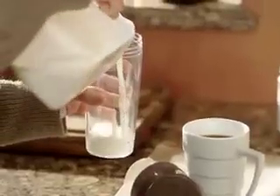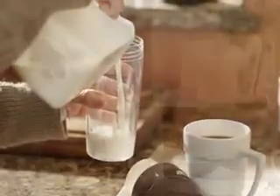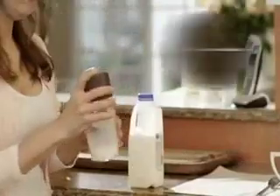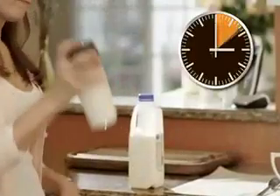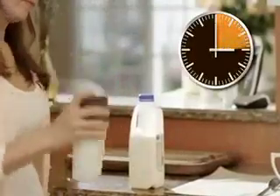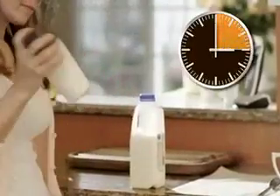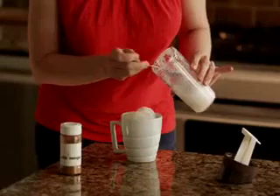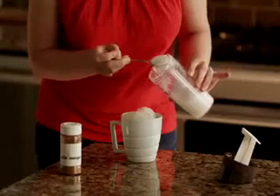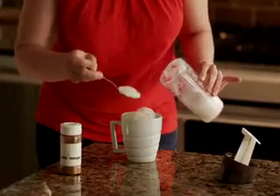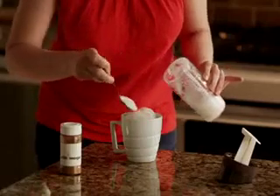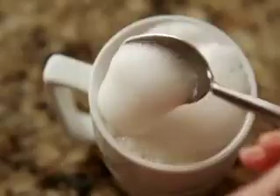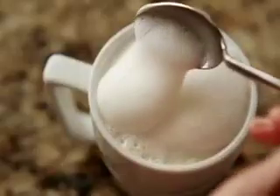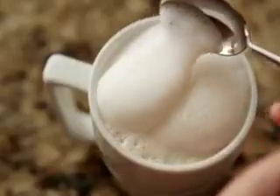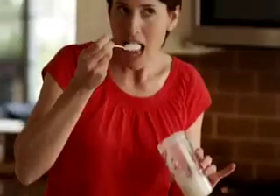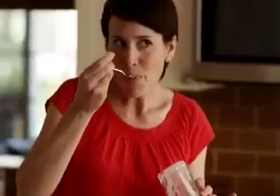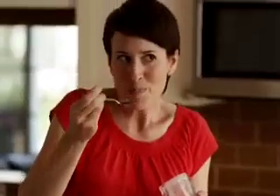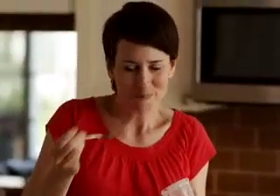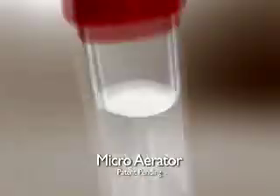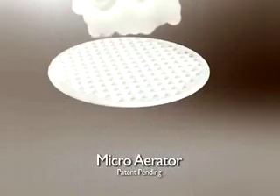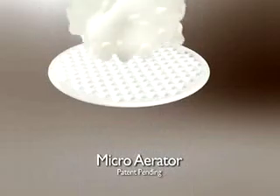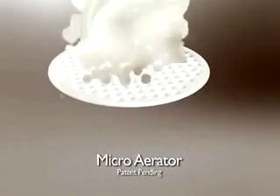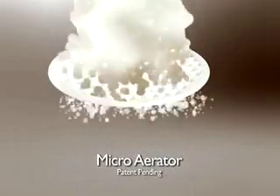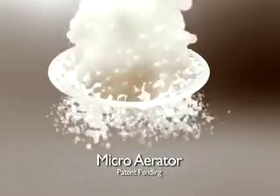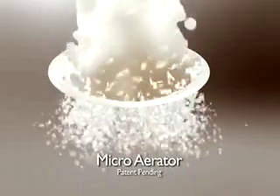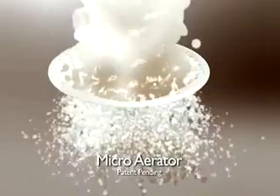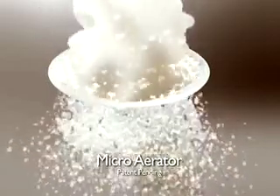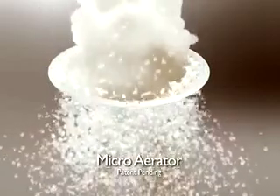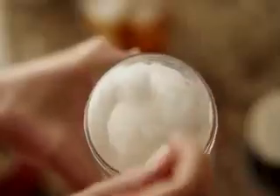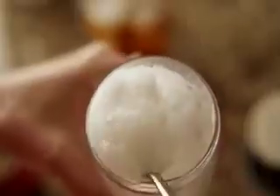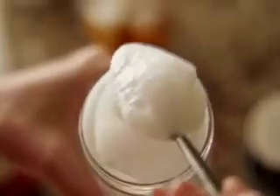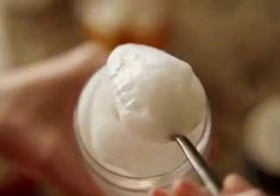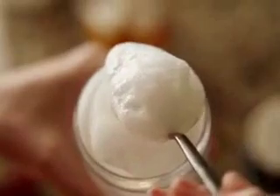Just pour in a little milk, shake for 15 seconds, and you're ready to enjoy rich, delicious foam without using a complicated machine. The secret to Milk Magic's incredible foam-making power is its micro aerator that instantly makes foam every time.